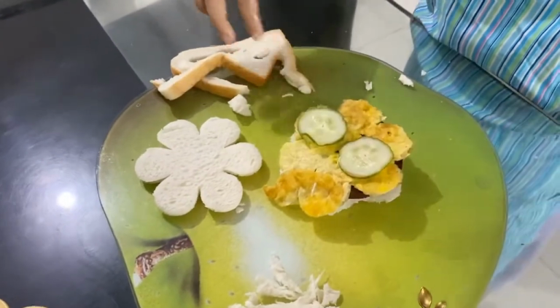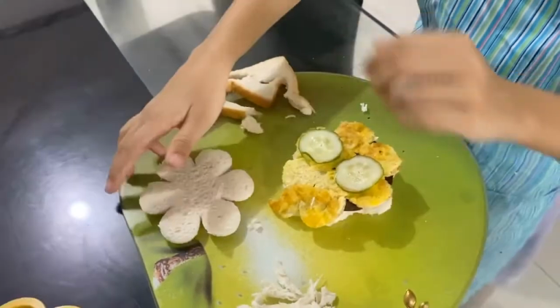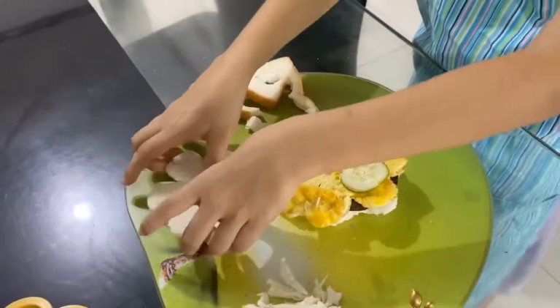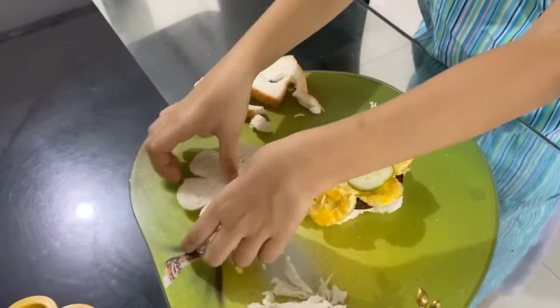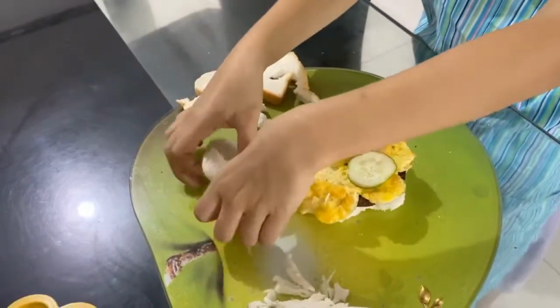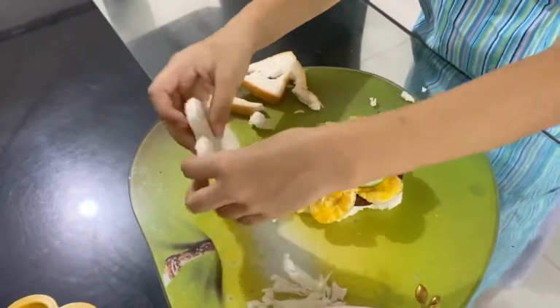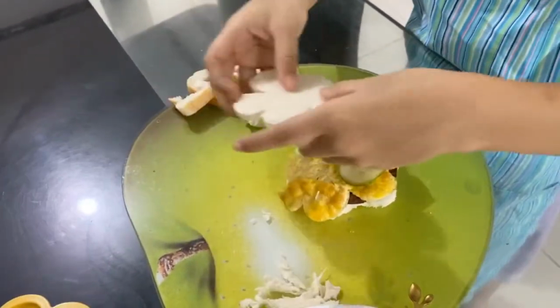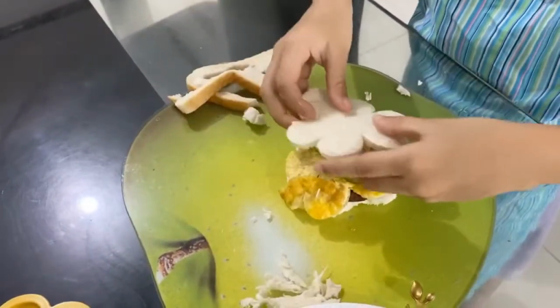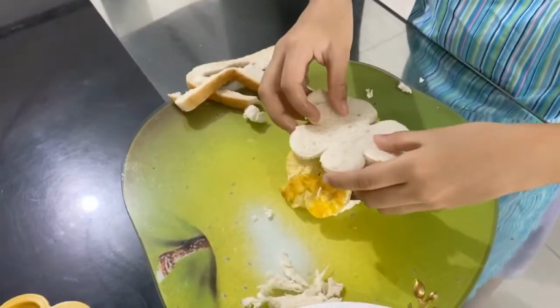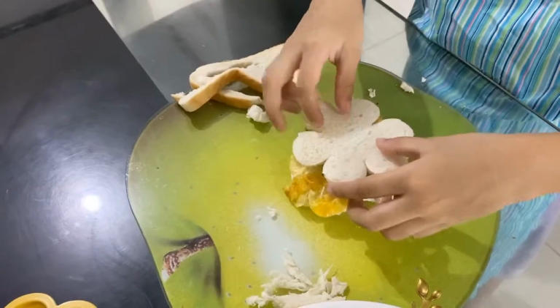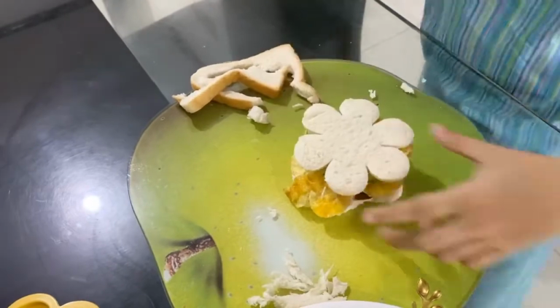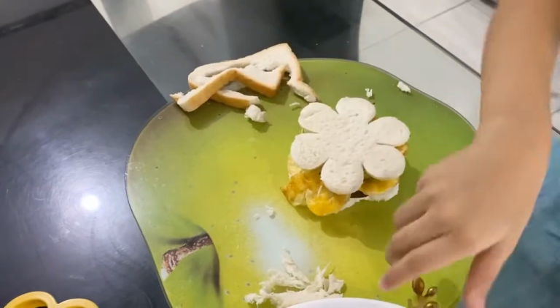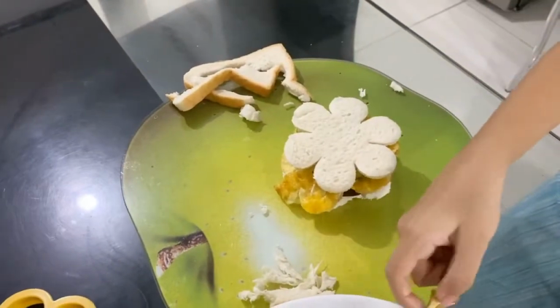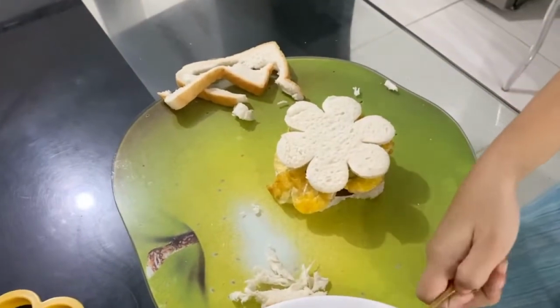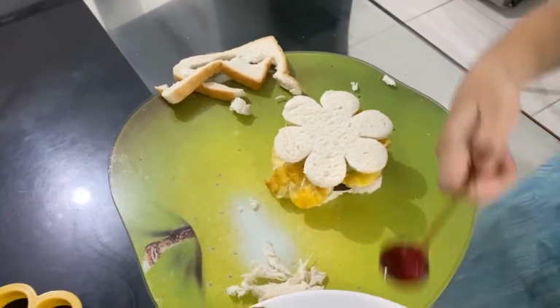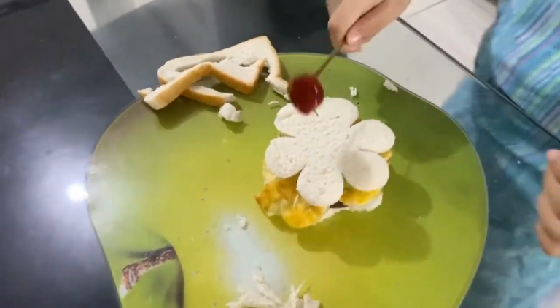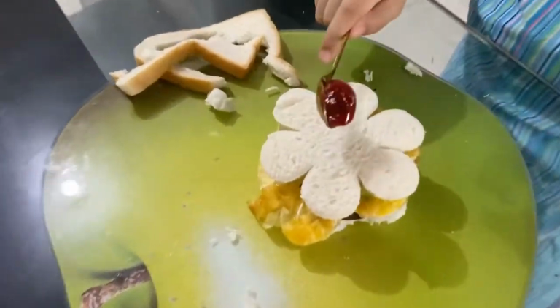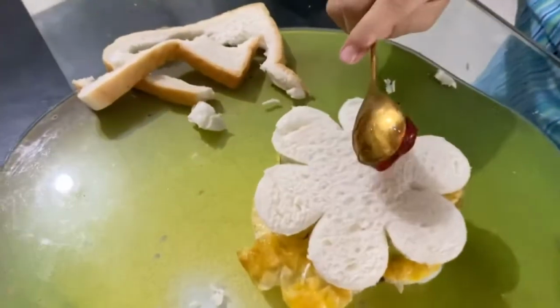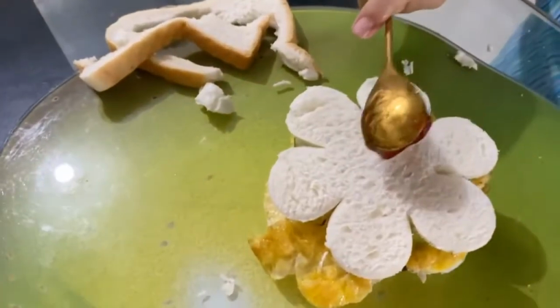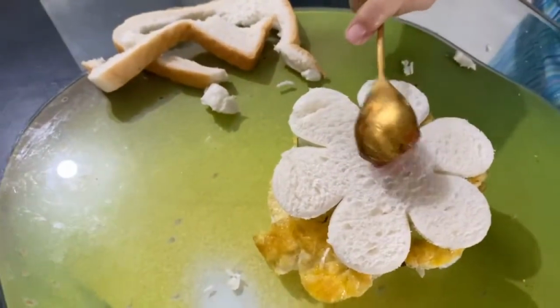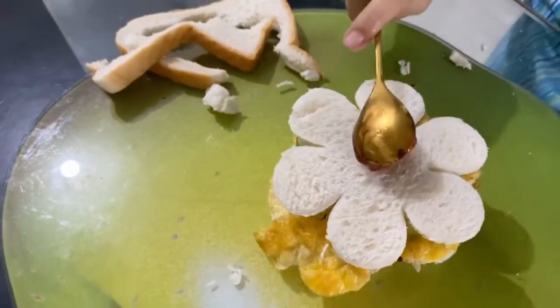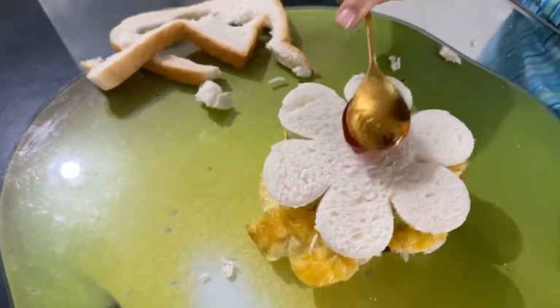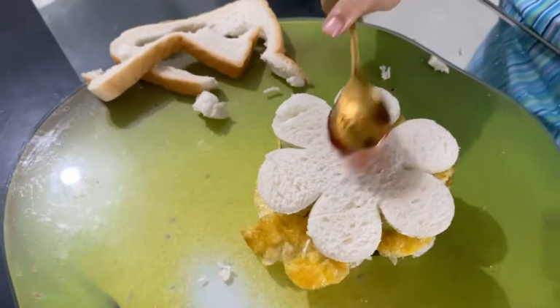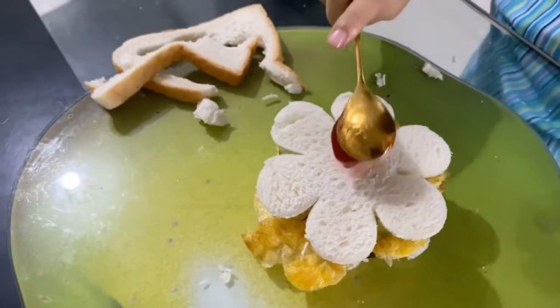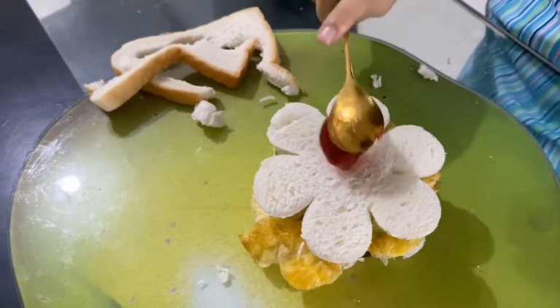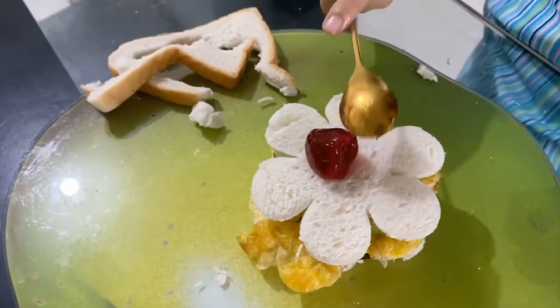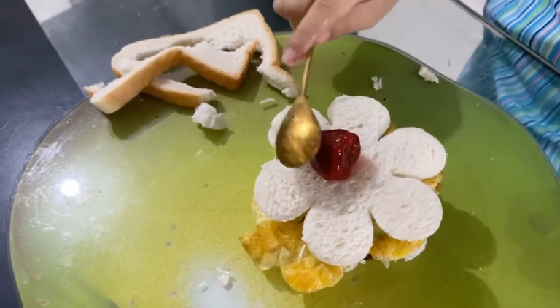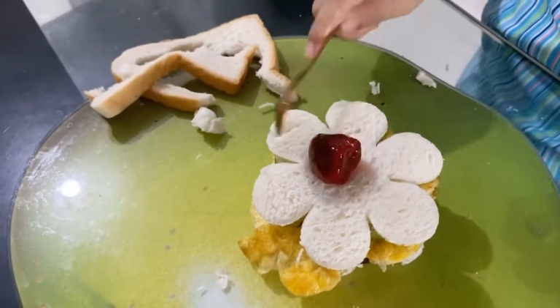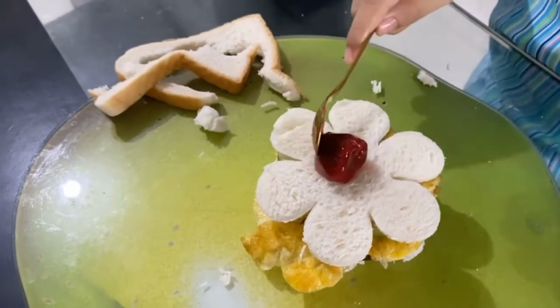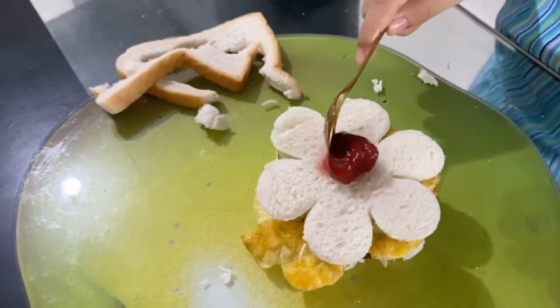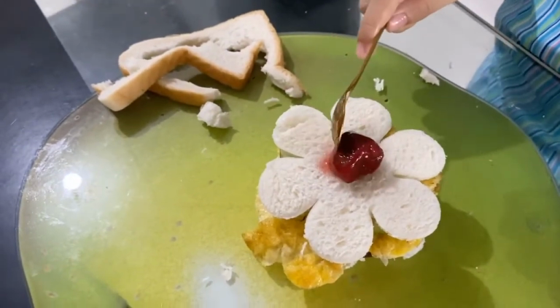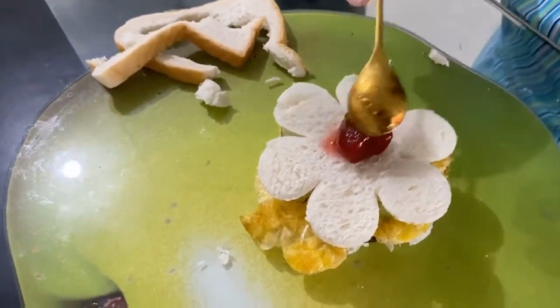And then we cover it. And then we put the strawberry.